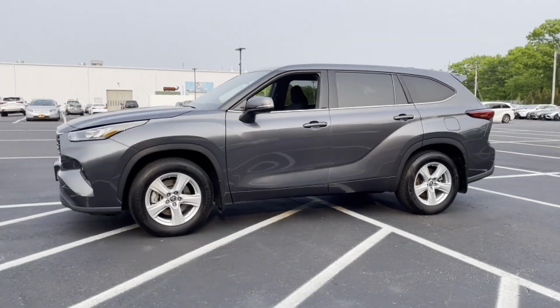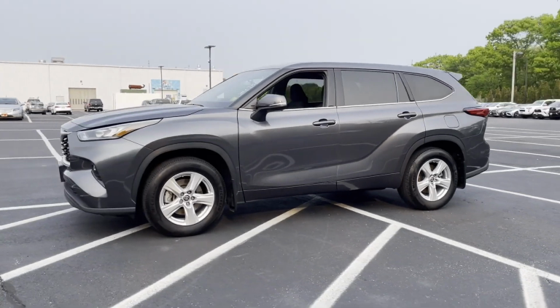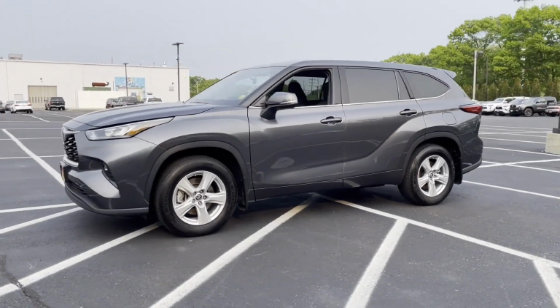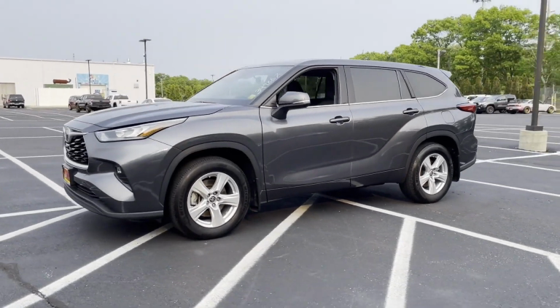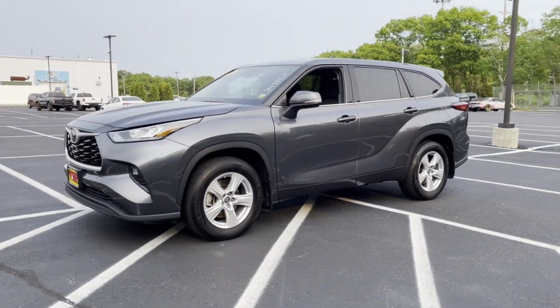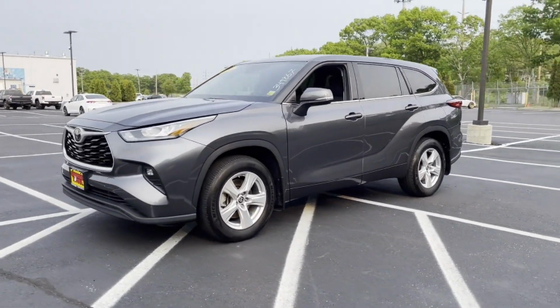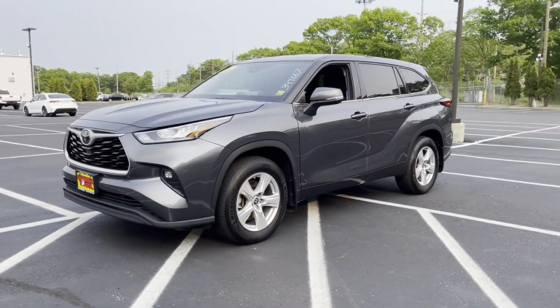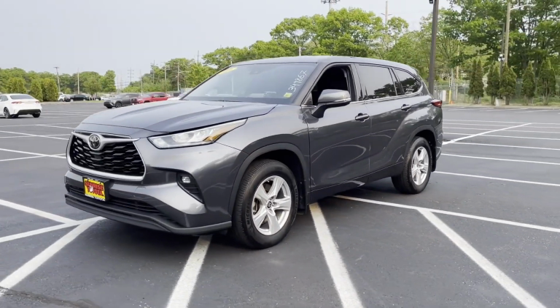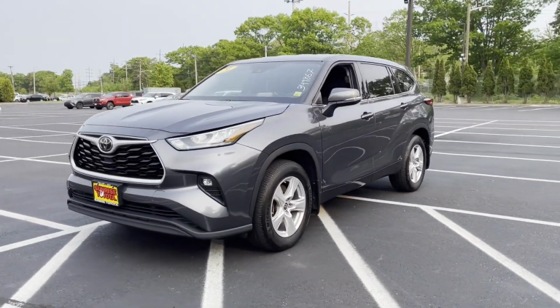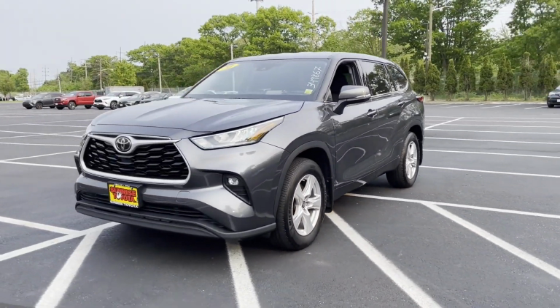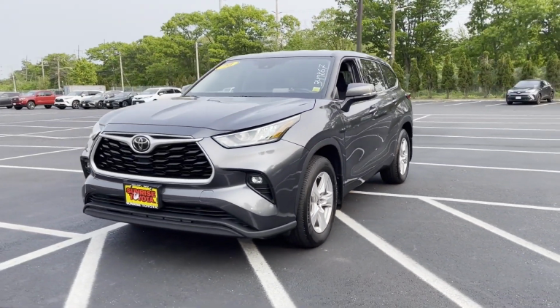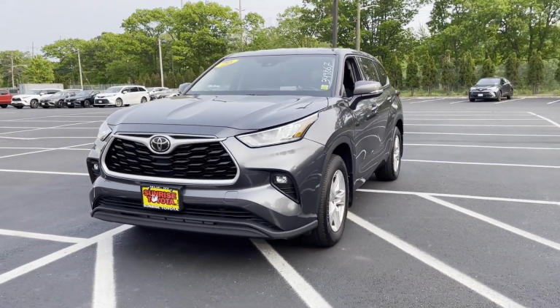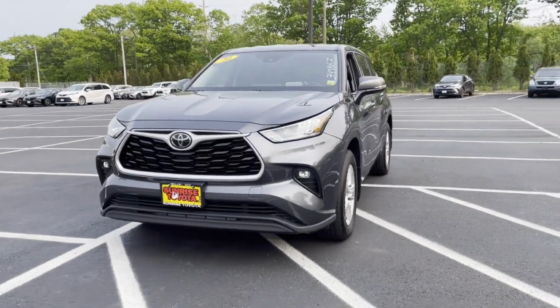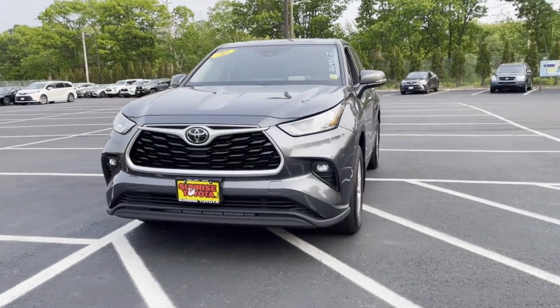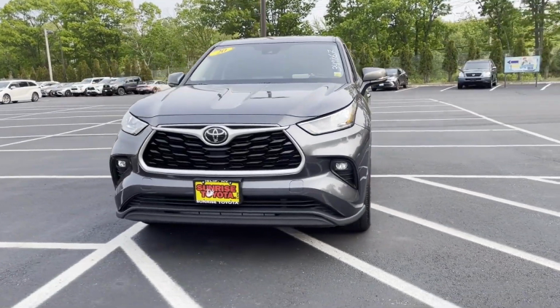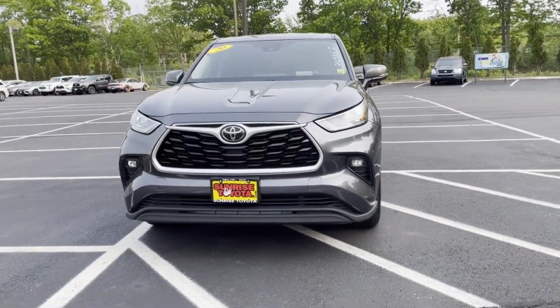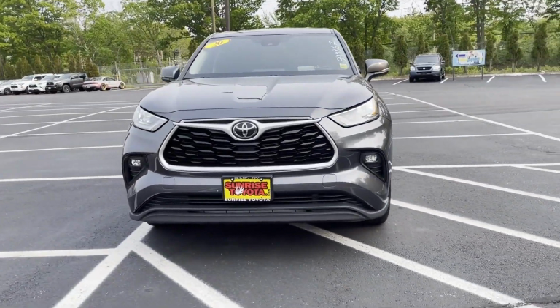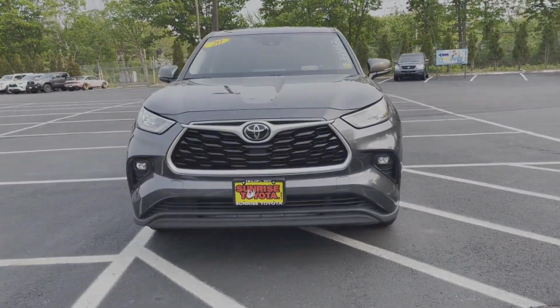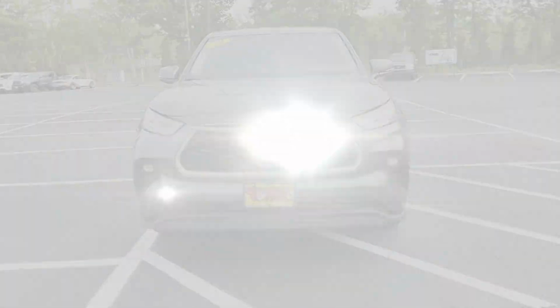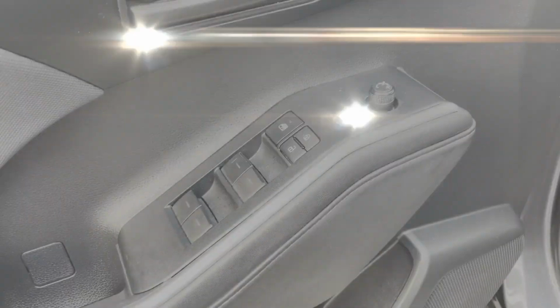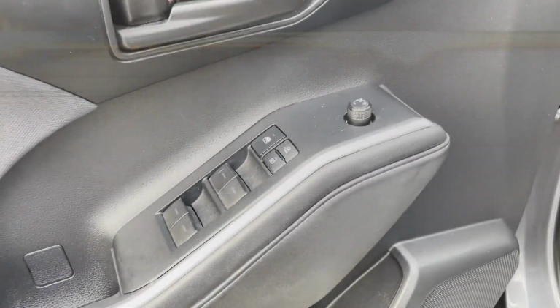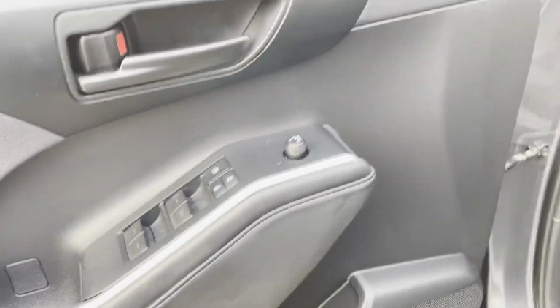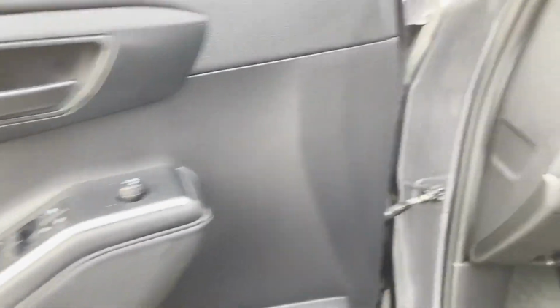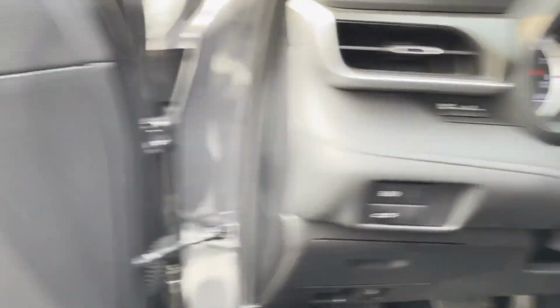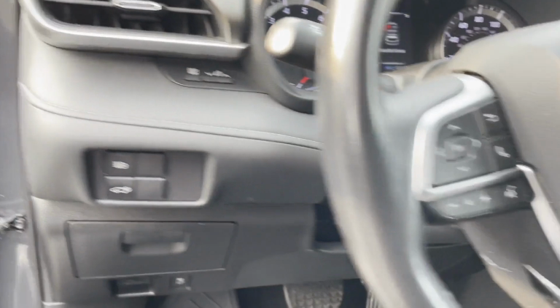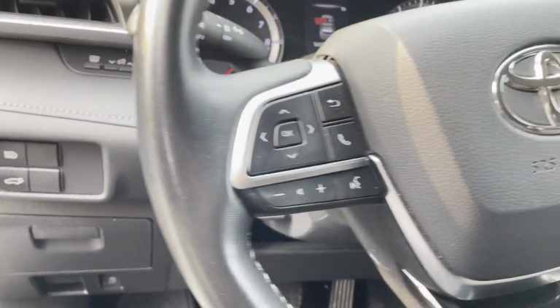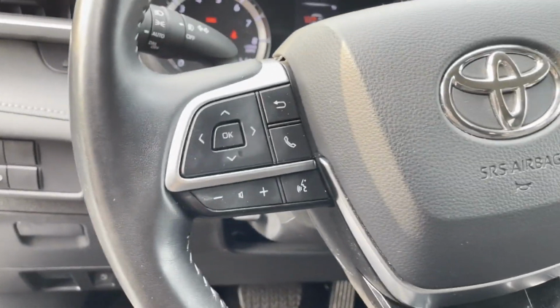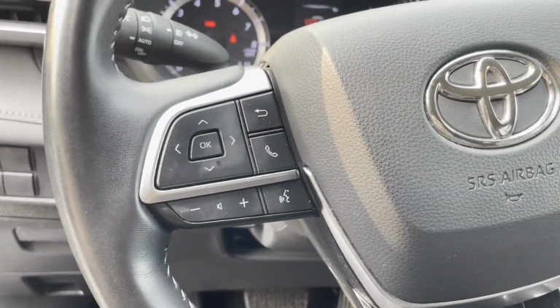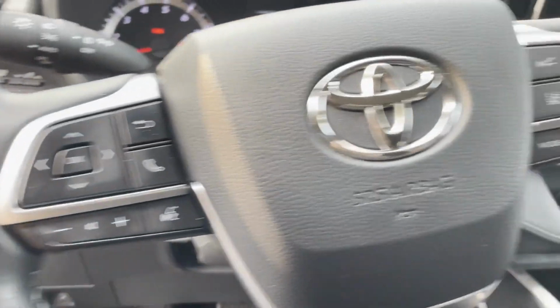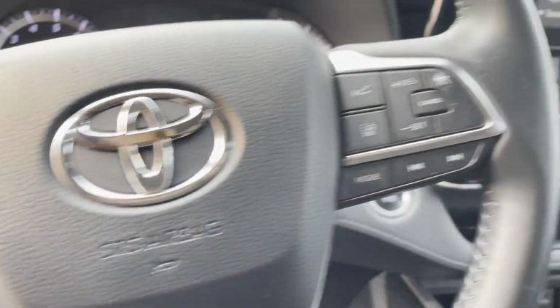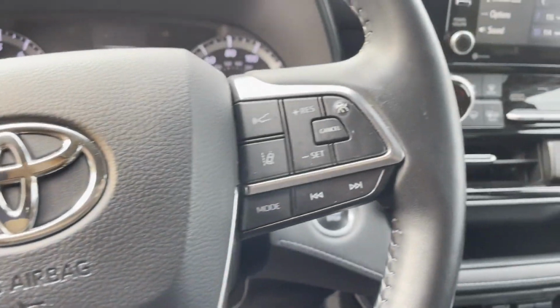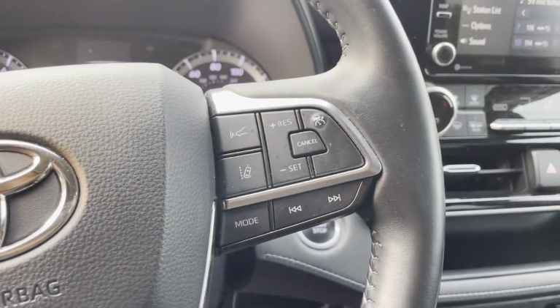All-wheel drive, third-row seating, heated side-view mirrors, backup camera, tinted windows, rear air conditioning, power driver's seat, pass-through rear seat, and Bluetooth.